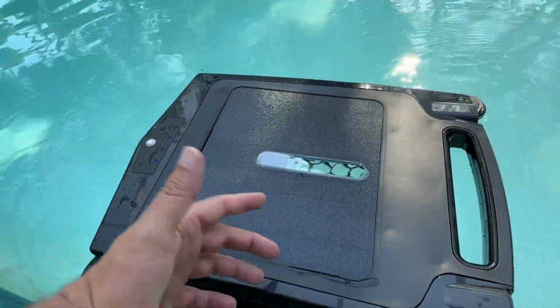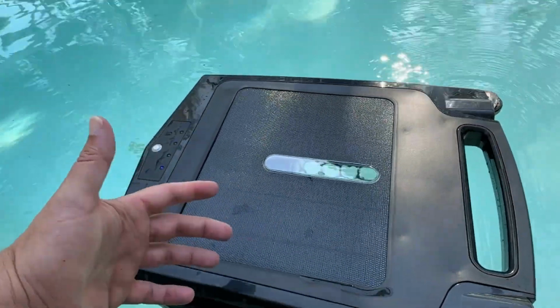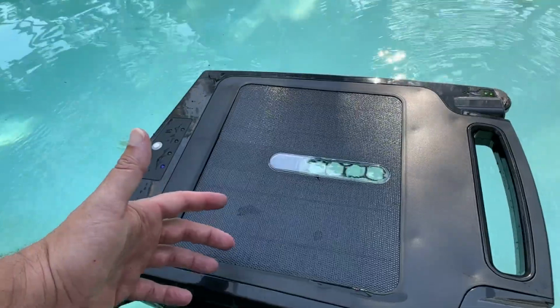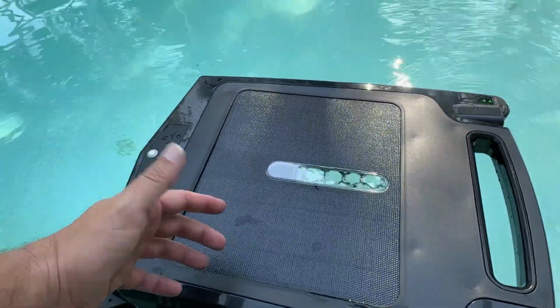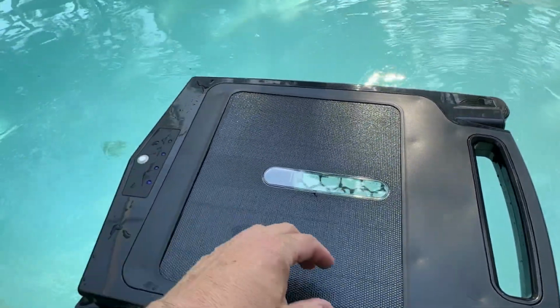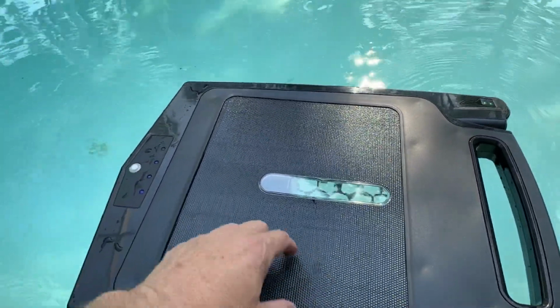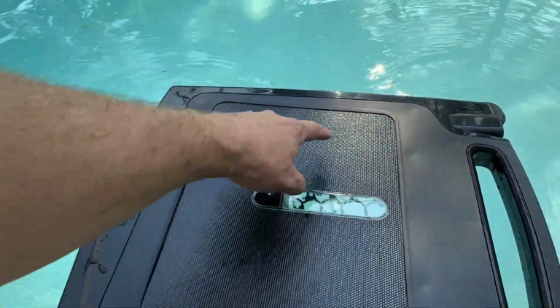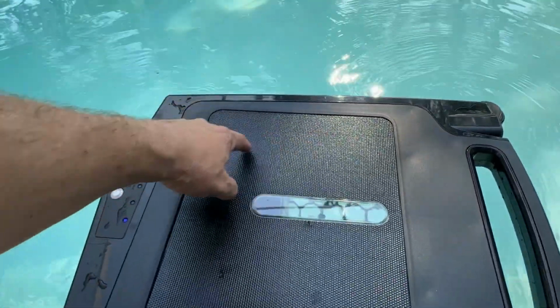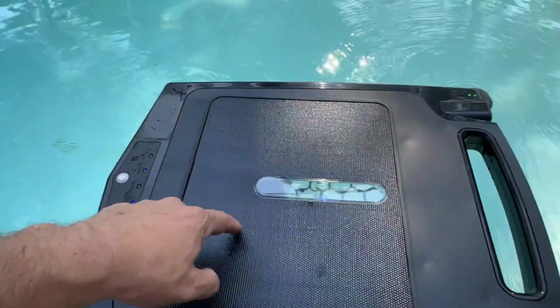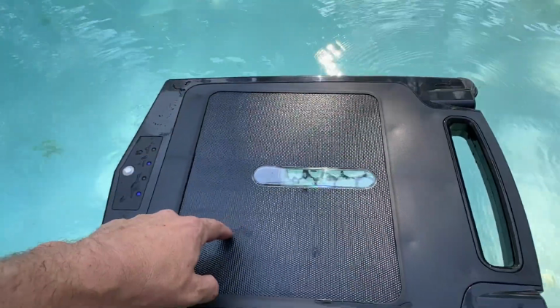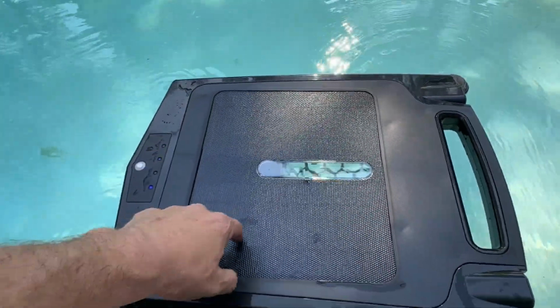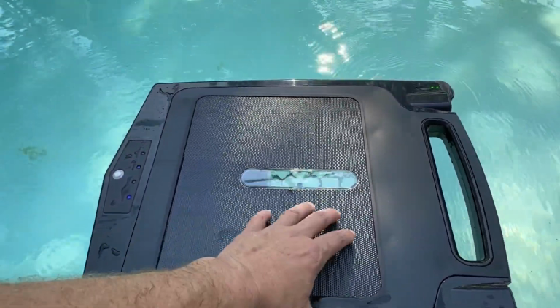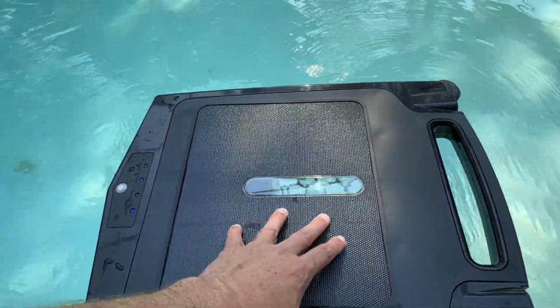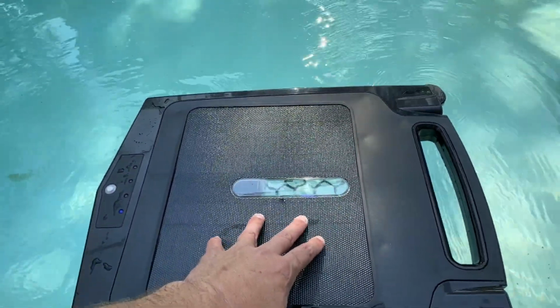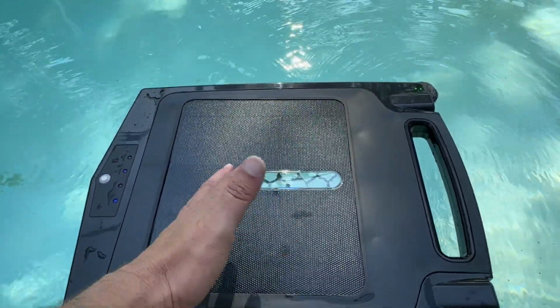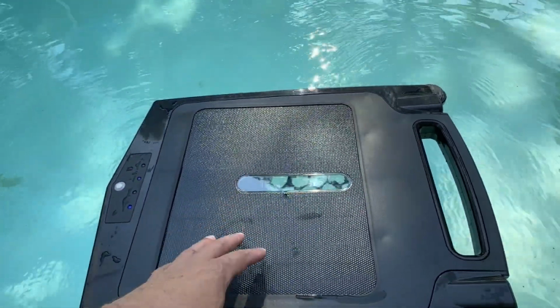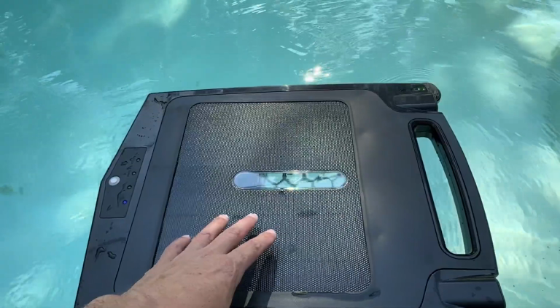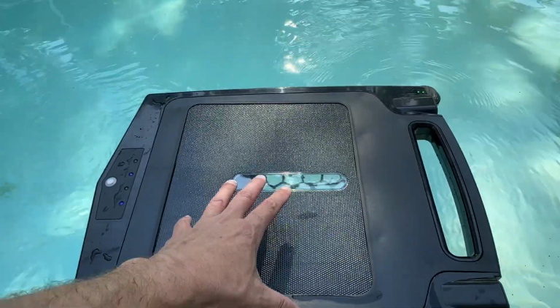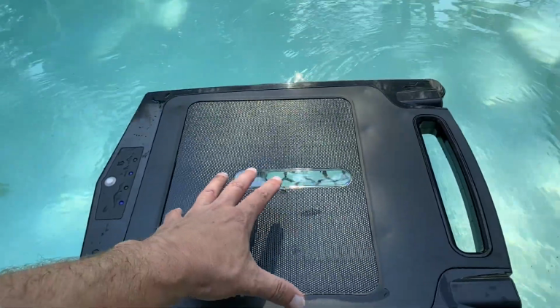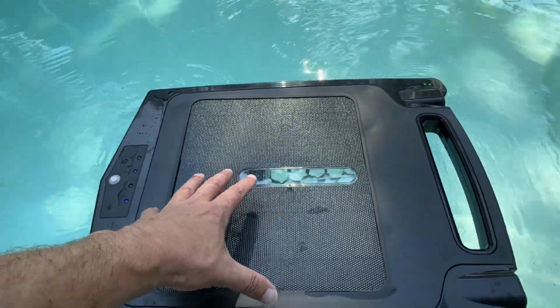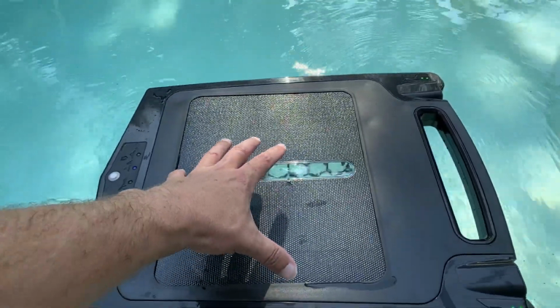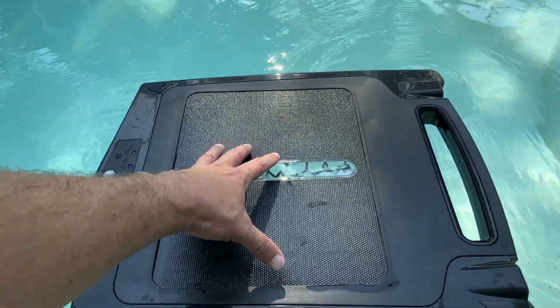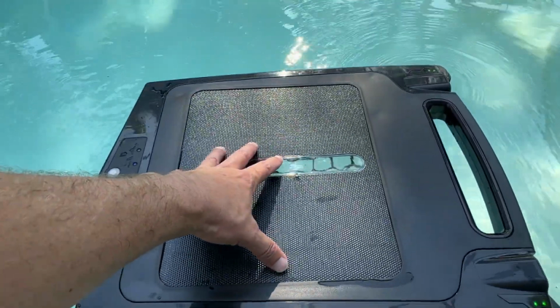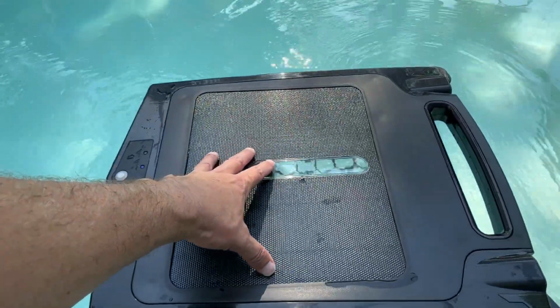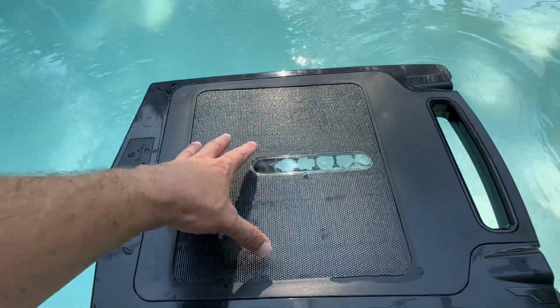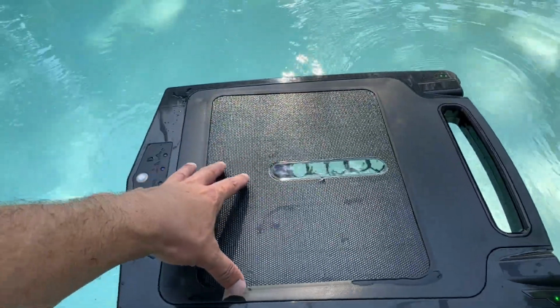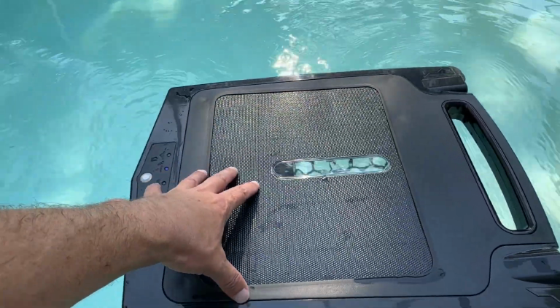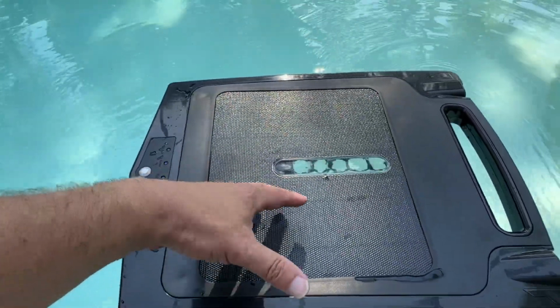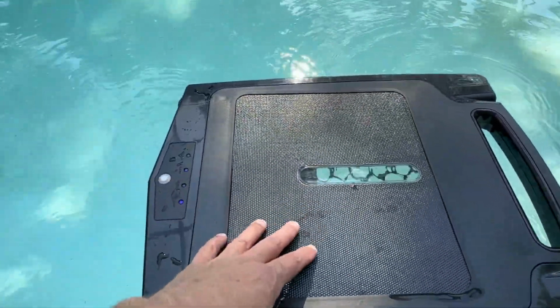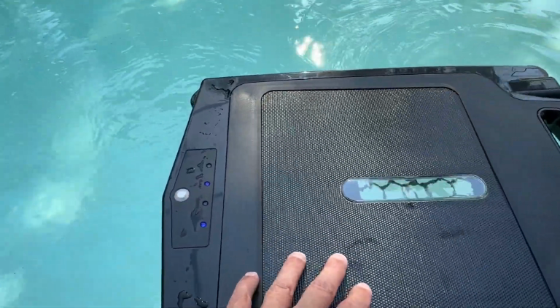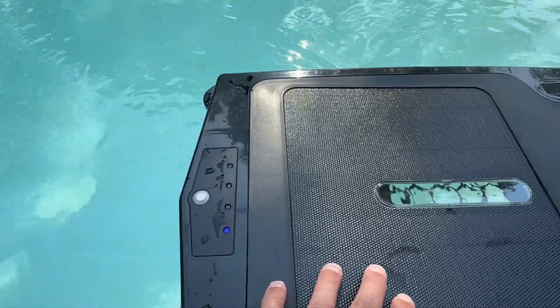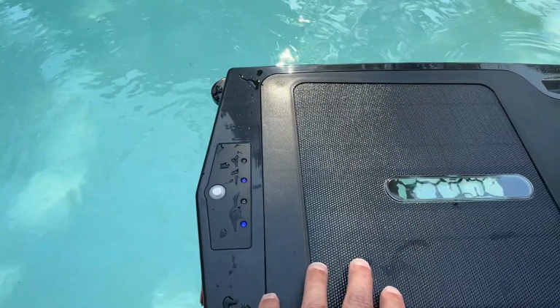There are two ways you can charge this thing. First, this is all a big solar panel here. My guess is — I just put this in for the first time — but the more it runs, it's going to soak up some energy, put it into its battery, and it'll run on its own on solar.